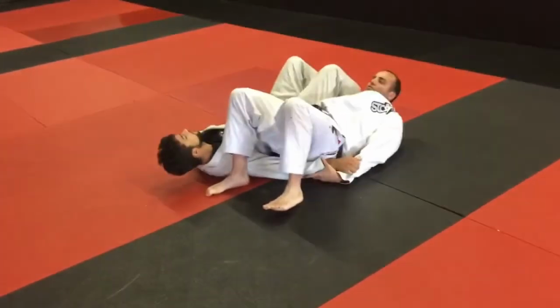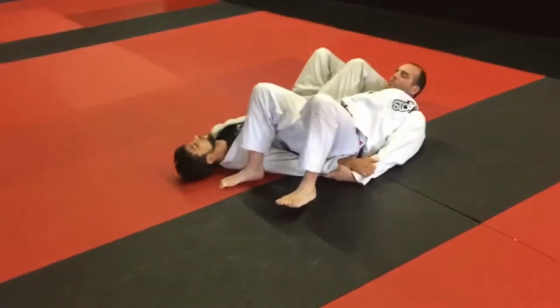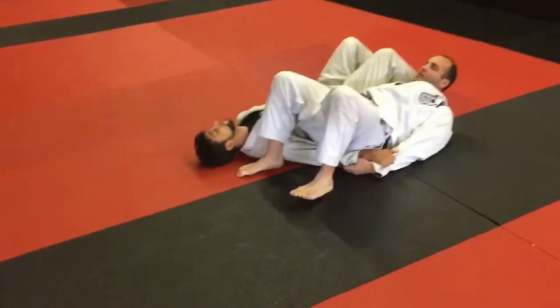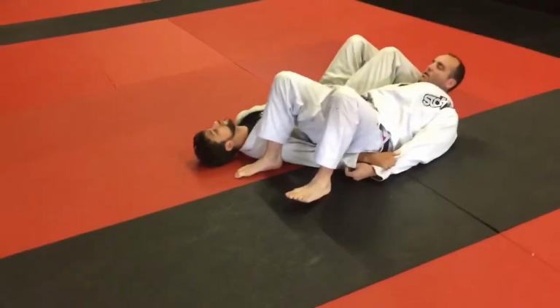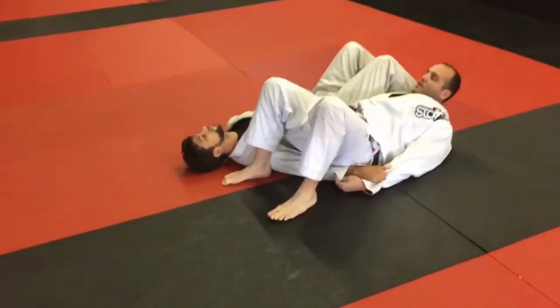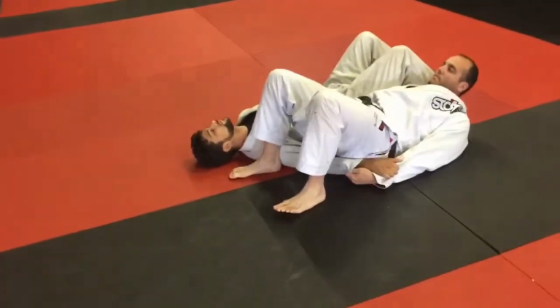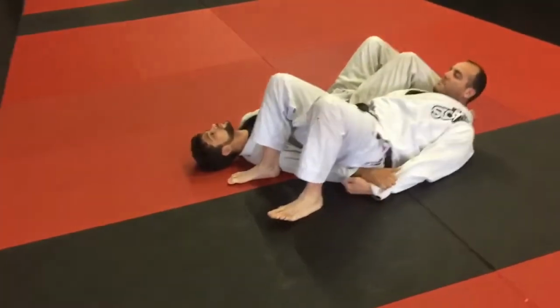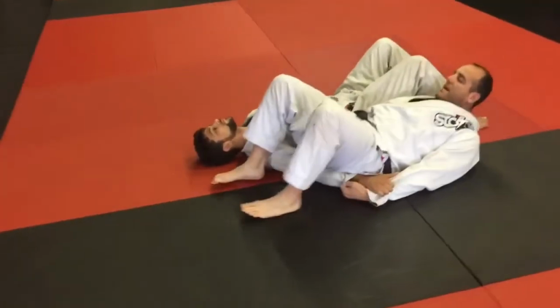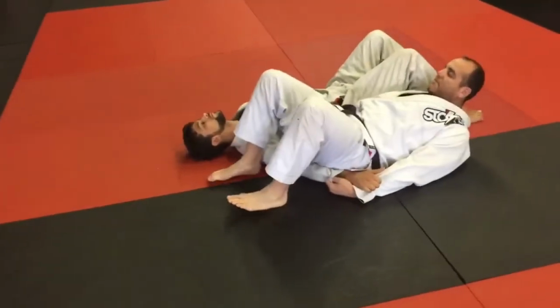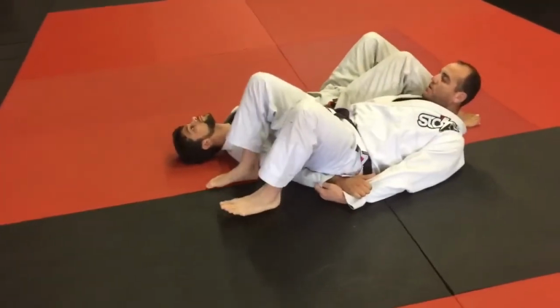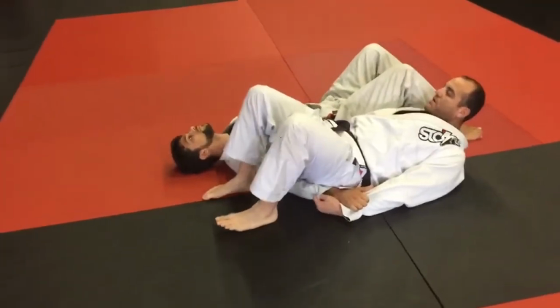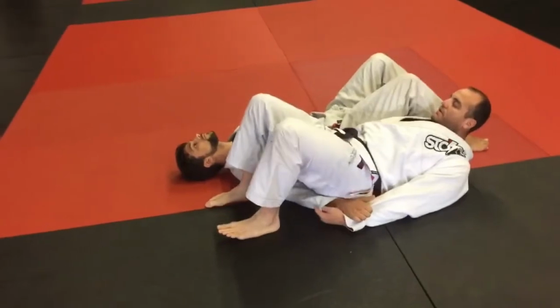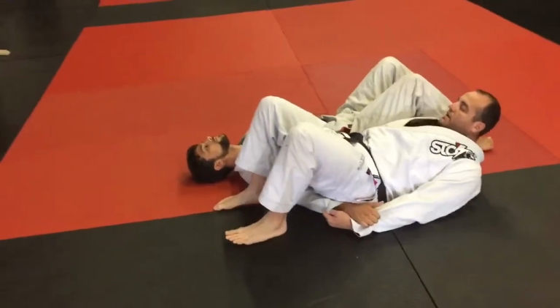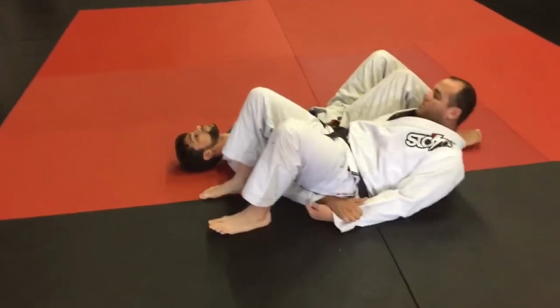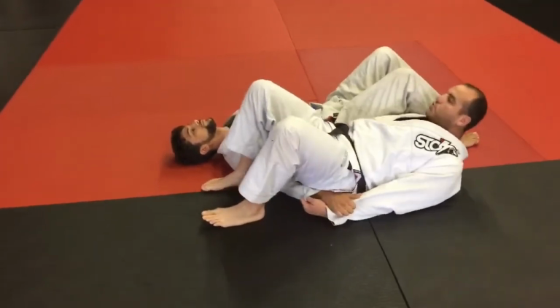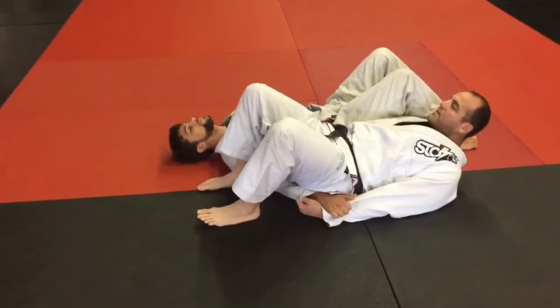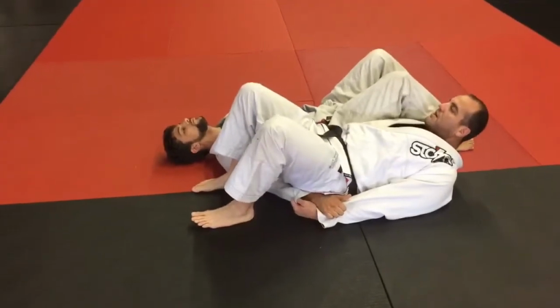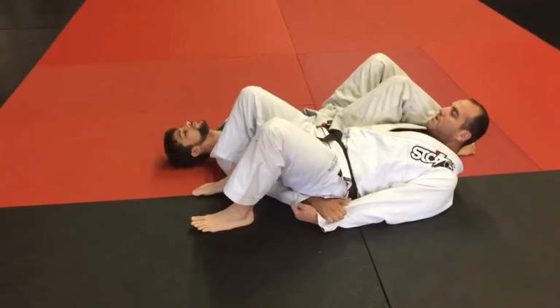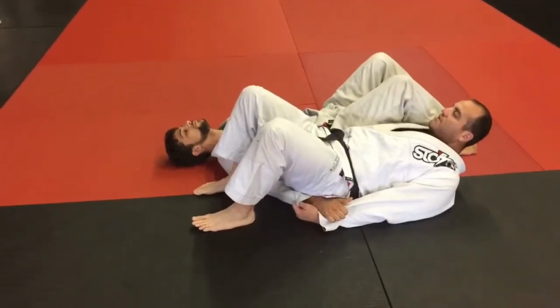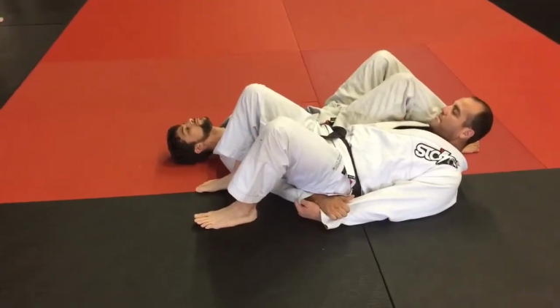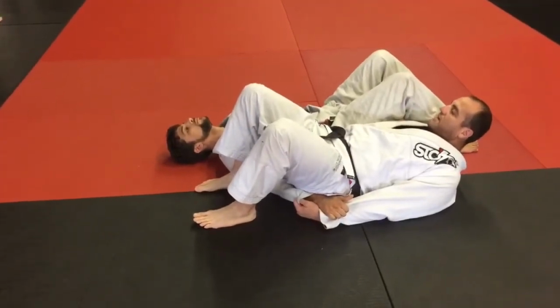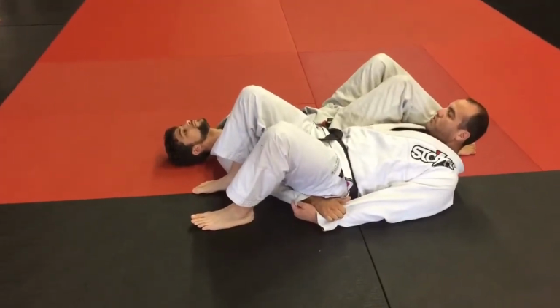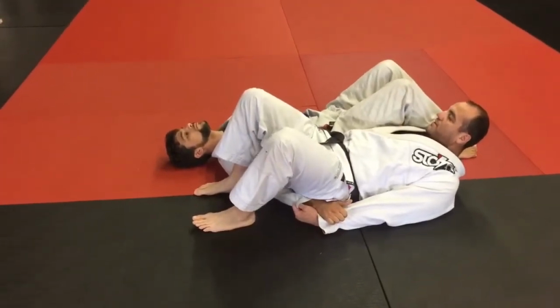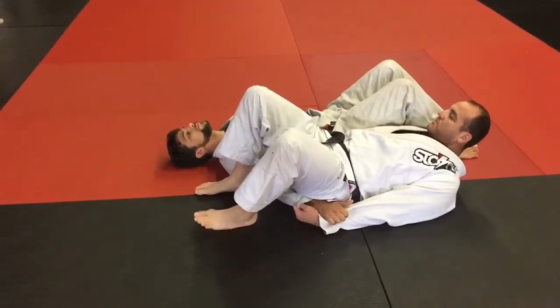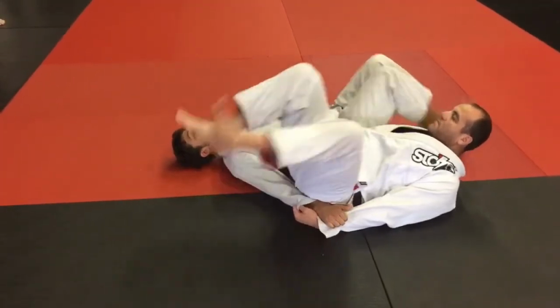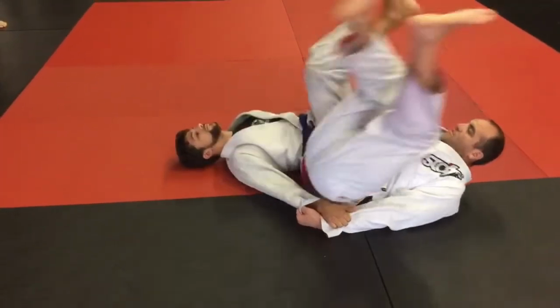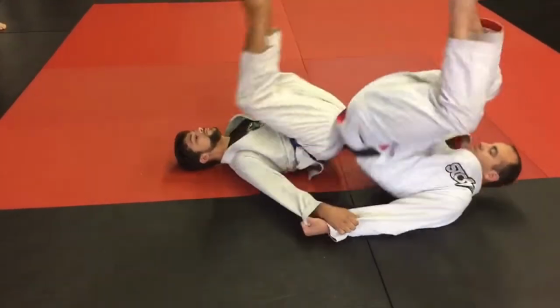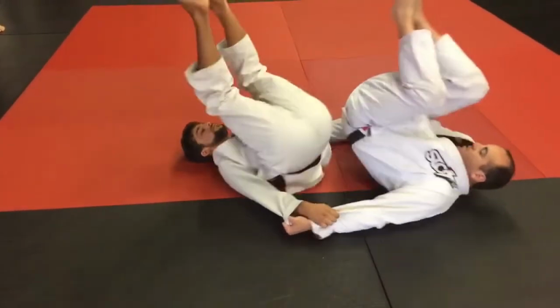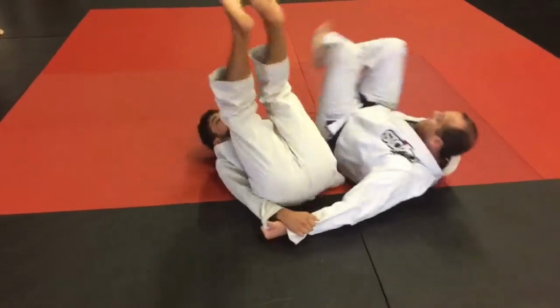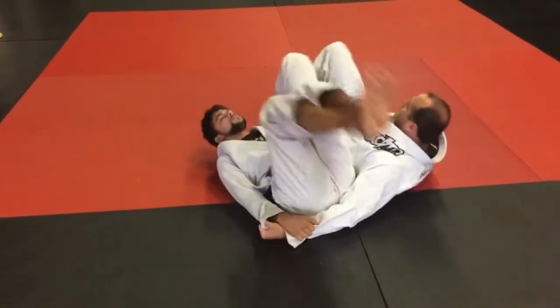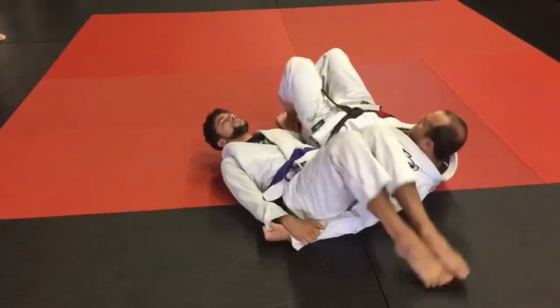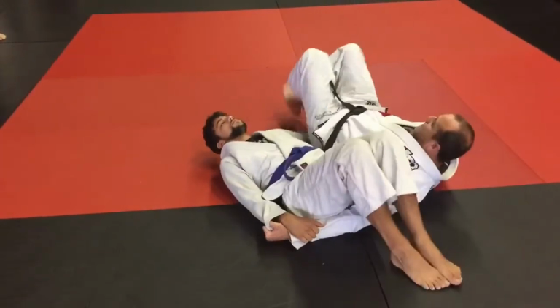From here we're going to go for about a minute and a half or so. We're going to go hips up, twist, and bring our feet to the opposite side. So it looks like this: hips up, twist, and bring our feet to the opposite side.